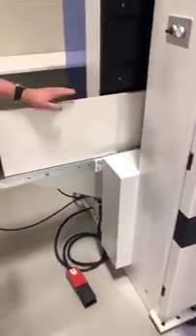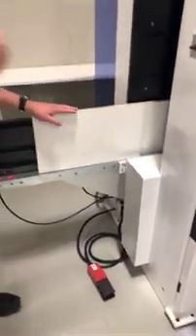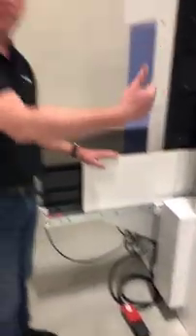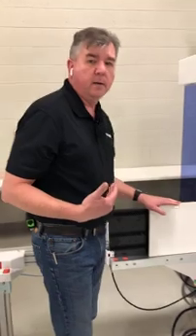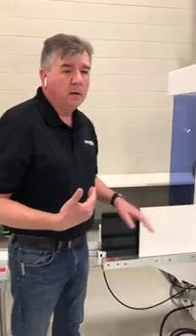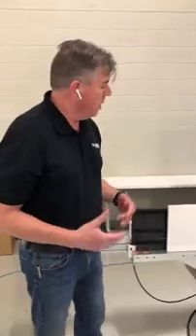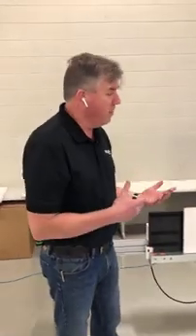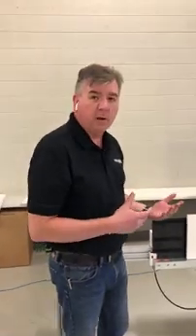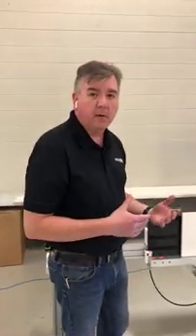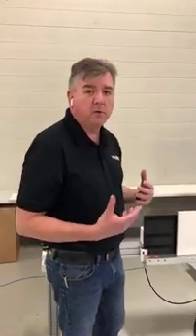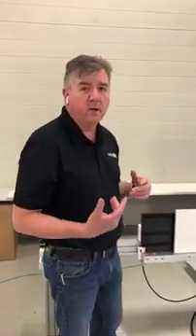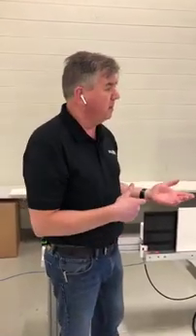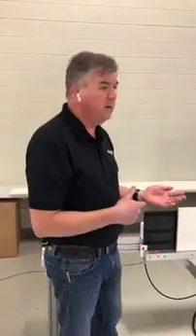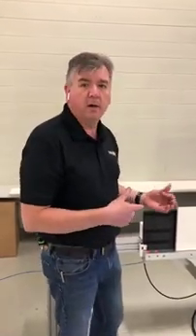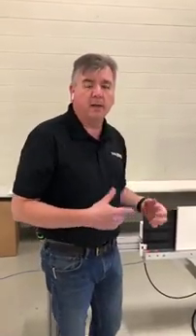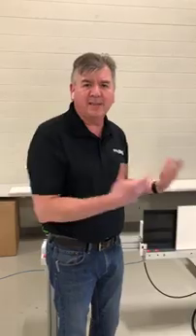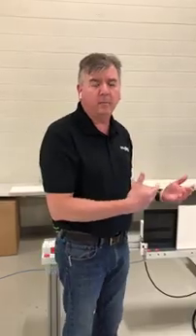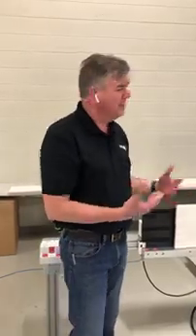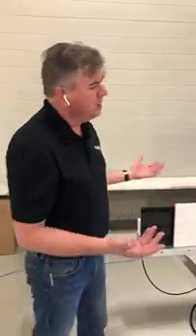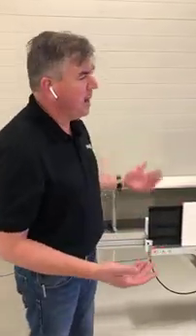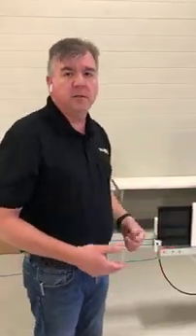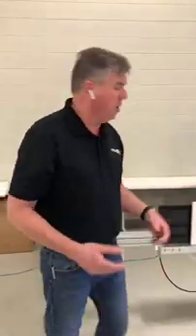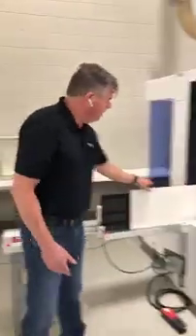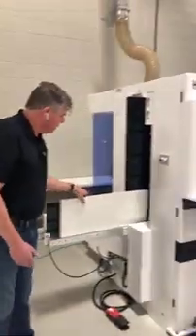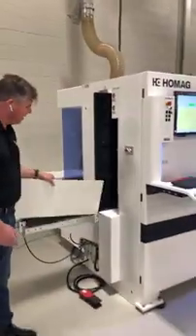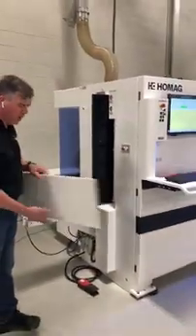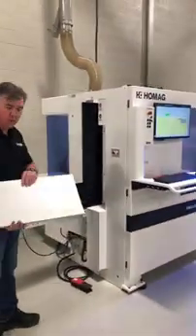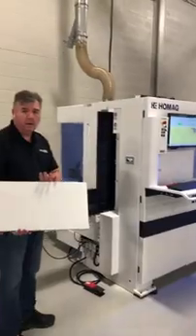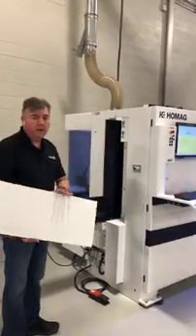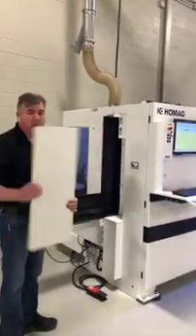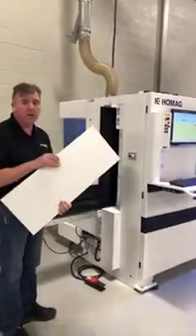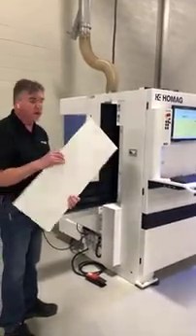Then it moves through the machine. I'm going to run a part really quick, and then we'll delve into the V200 a little bit and look inside. It's a big box — you're going to see a part that's got nothing on it go in, and then the part will come out ready for production.